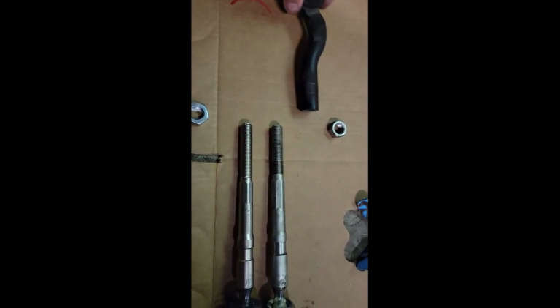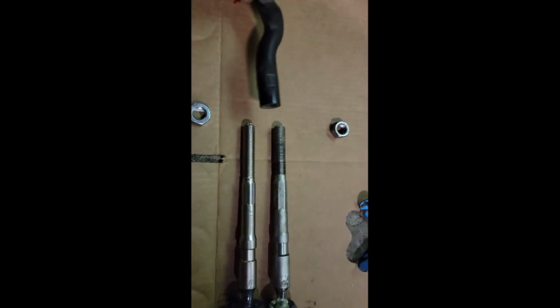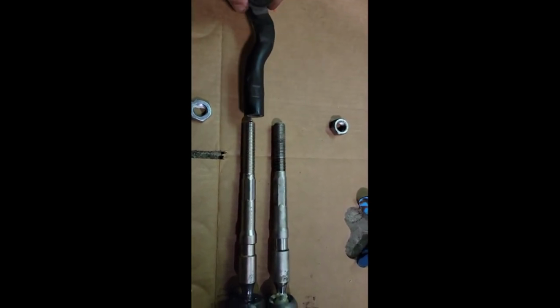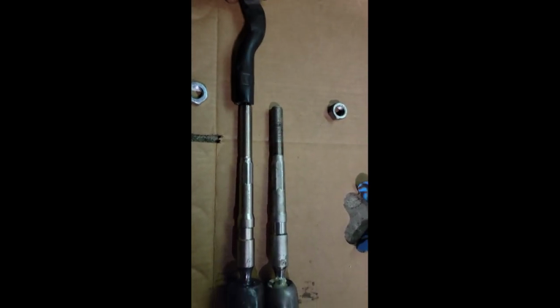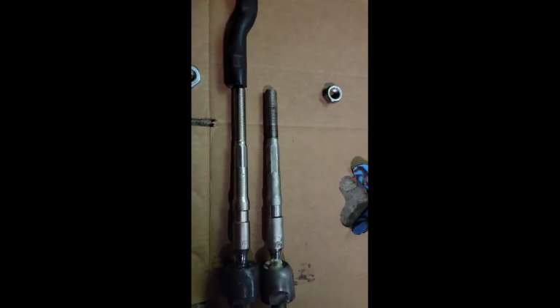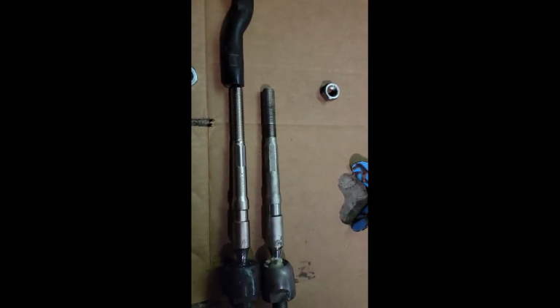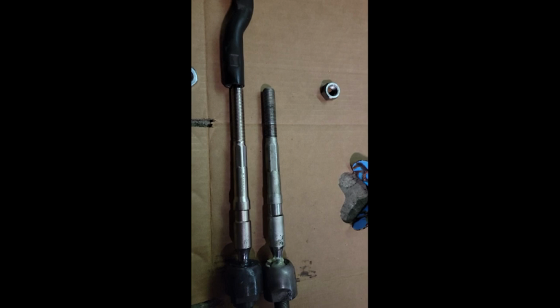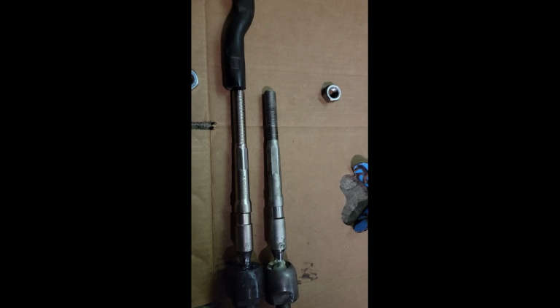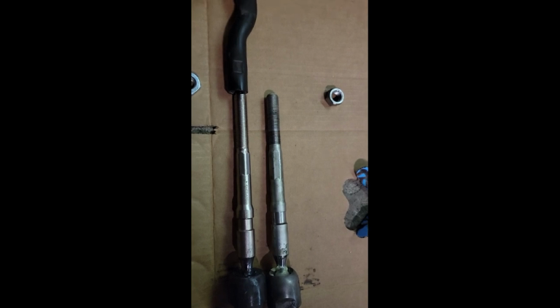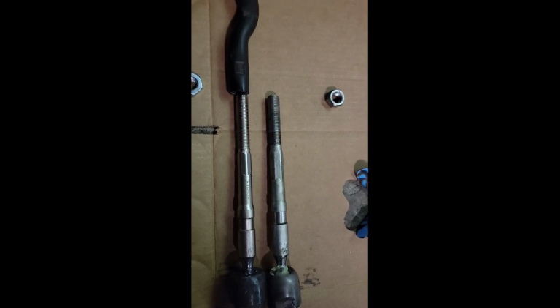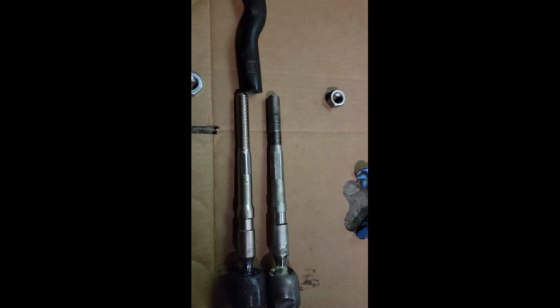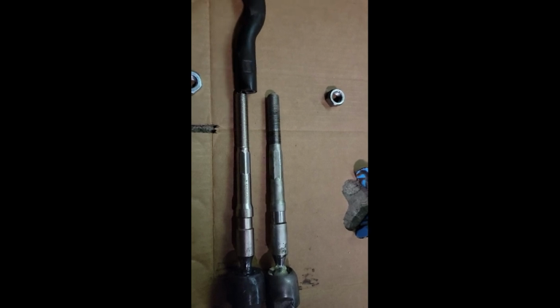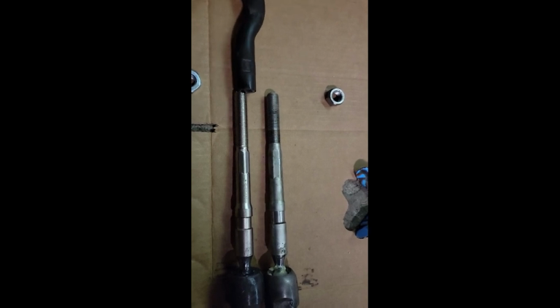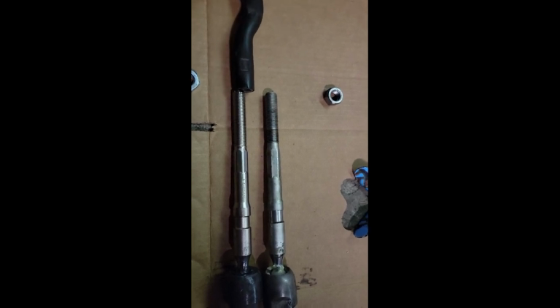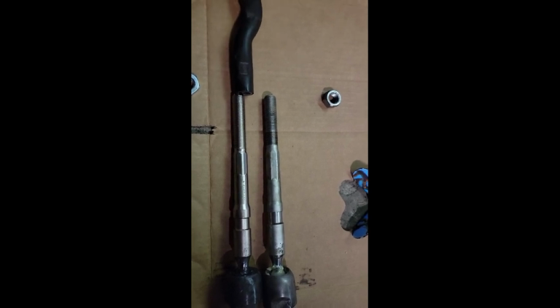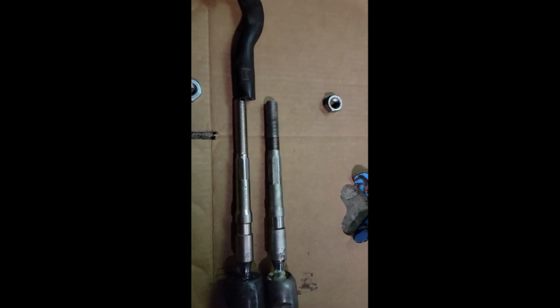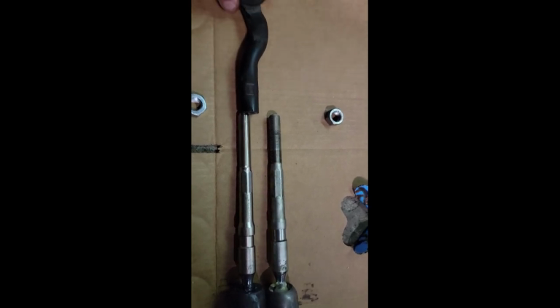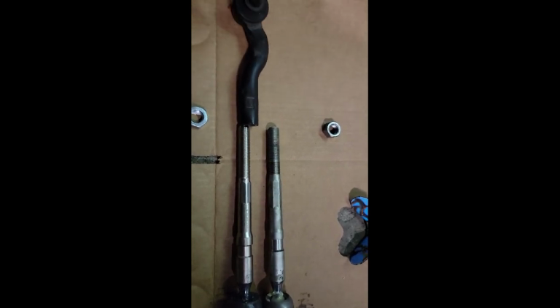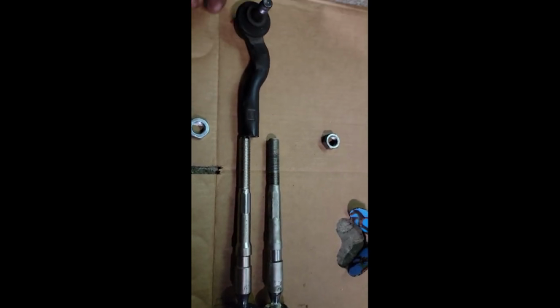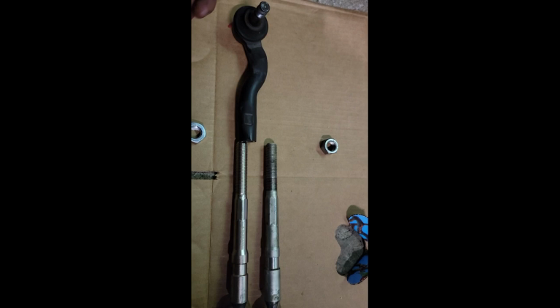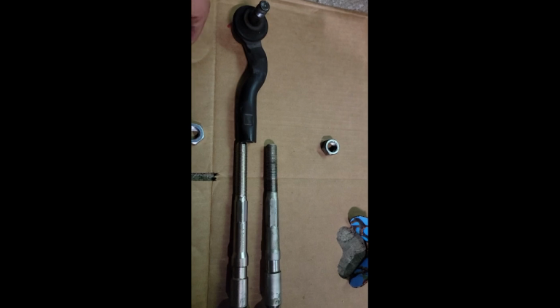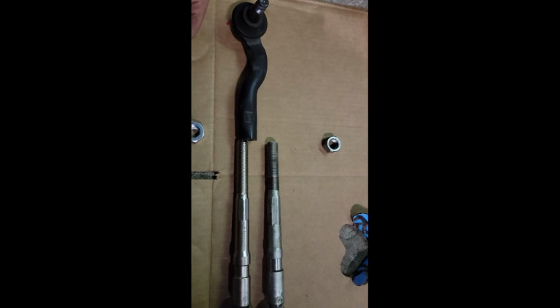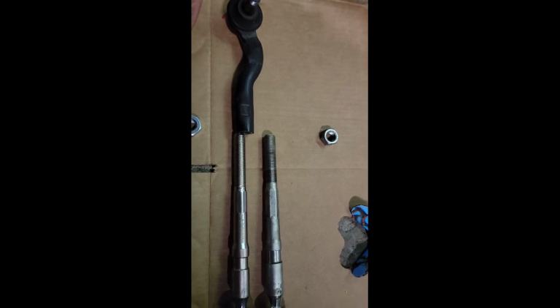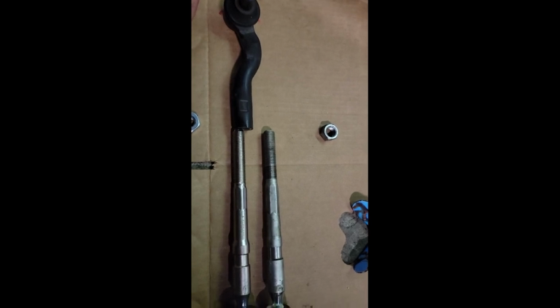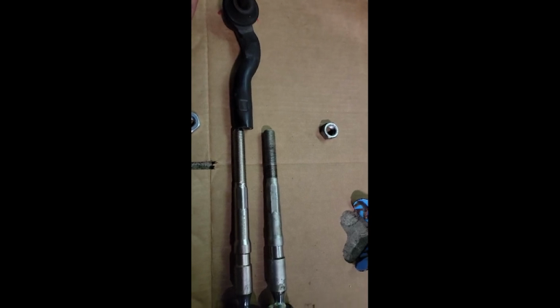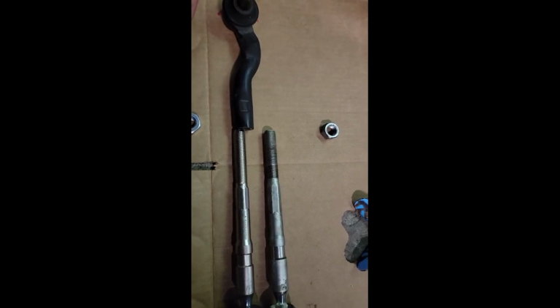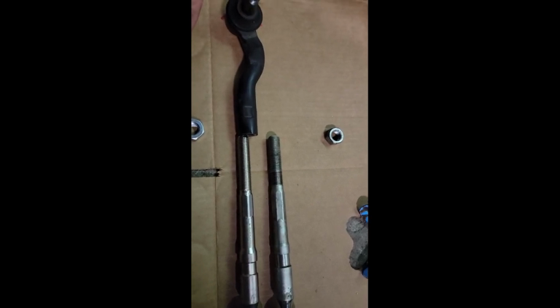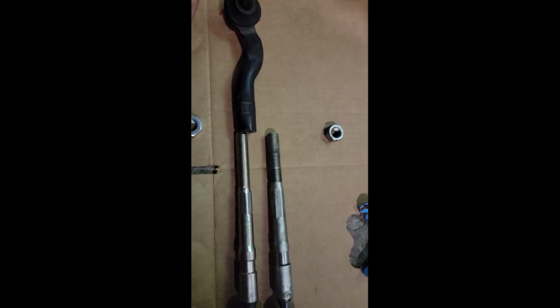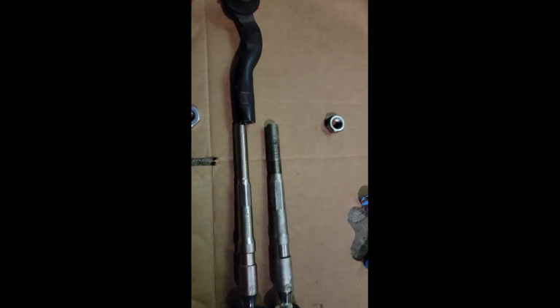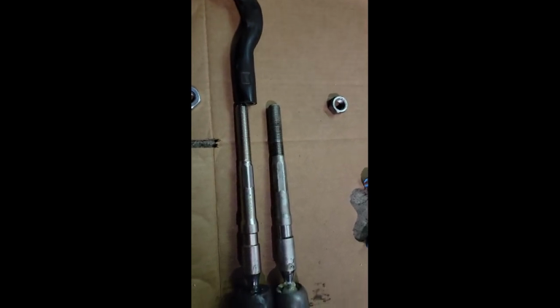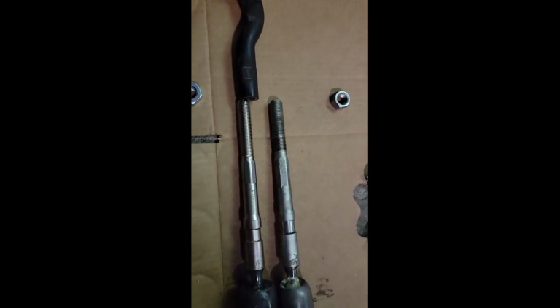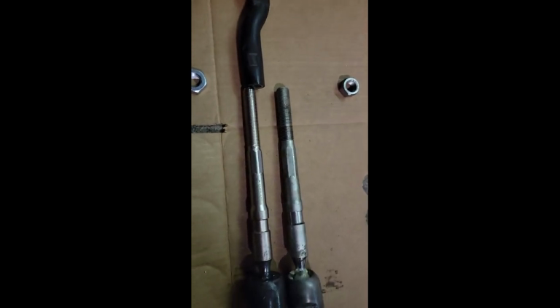Now it's time to reassemble and just make sure all the measurements line up. We counted 18 turns for the stock alignment, so we're pretty much just going to go with that.